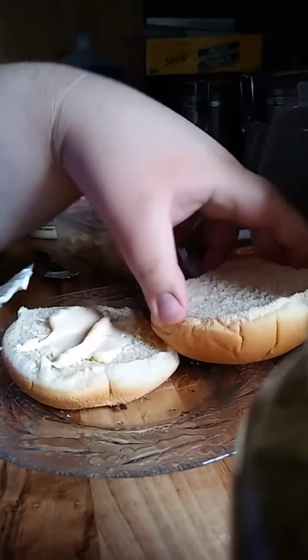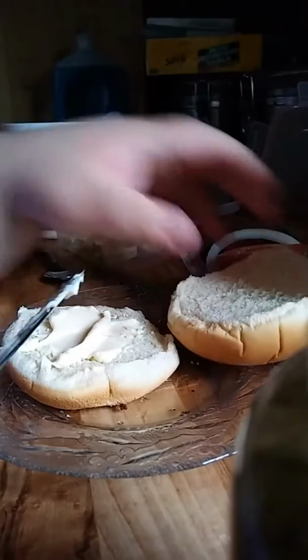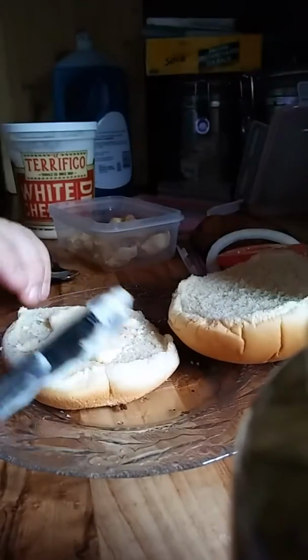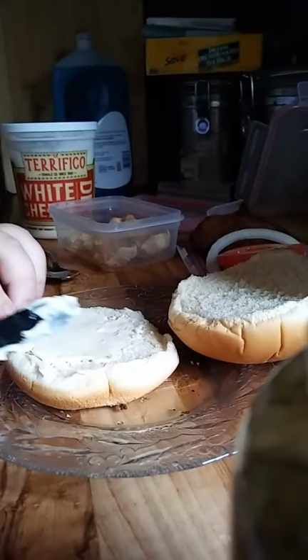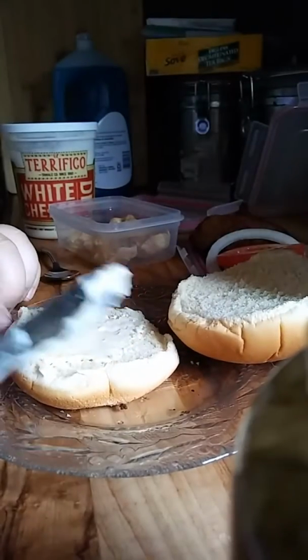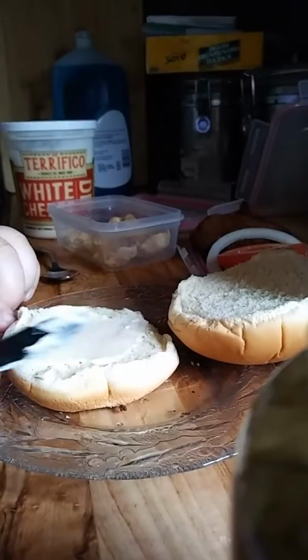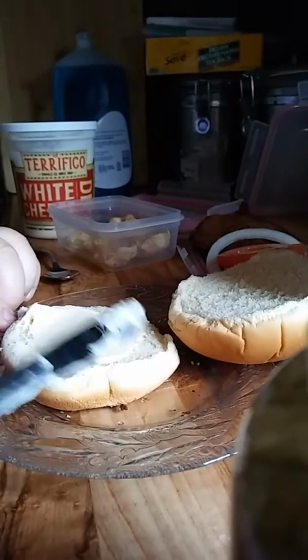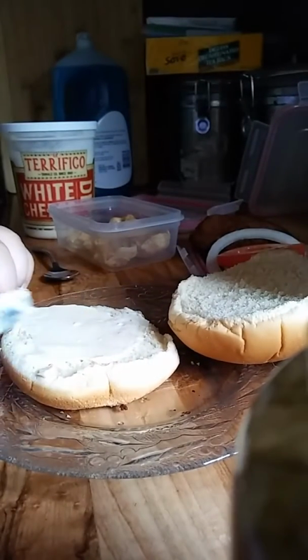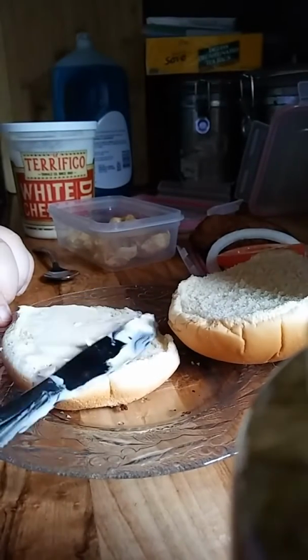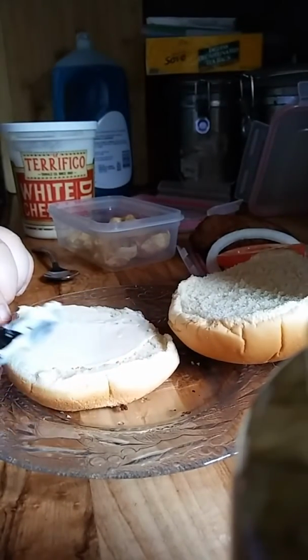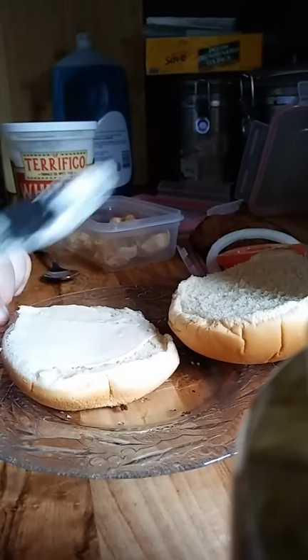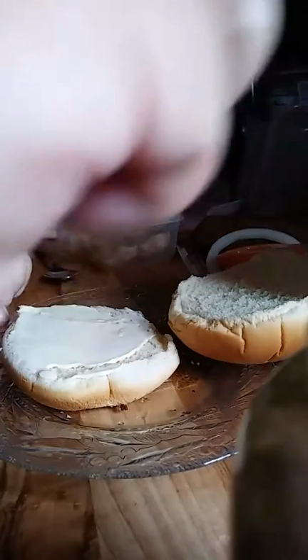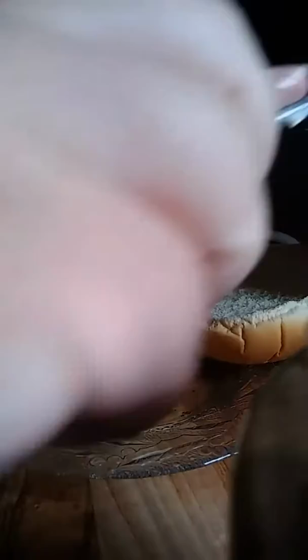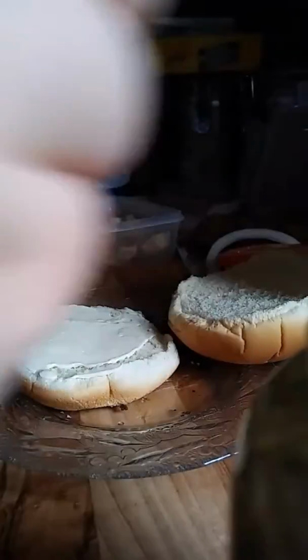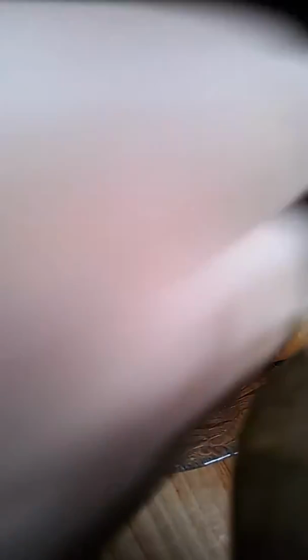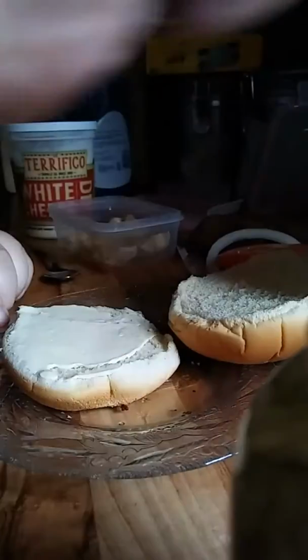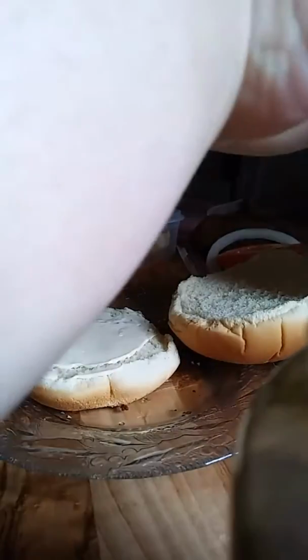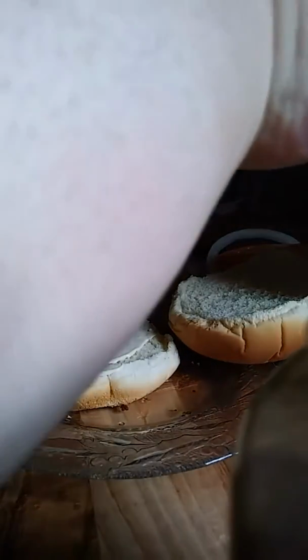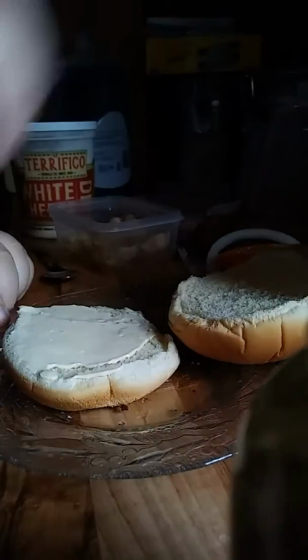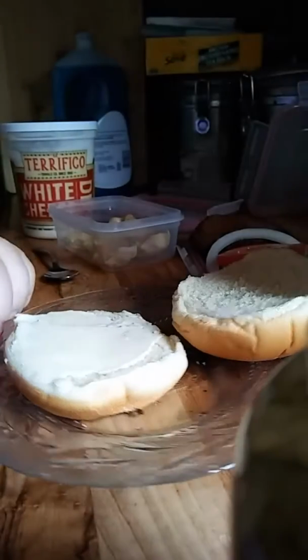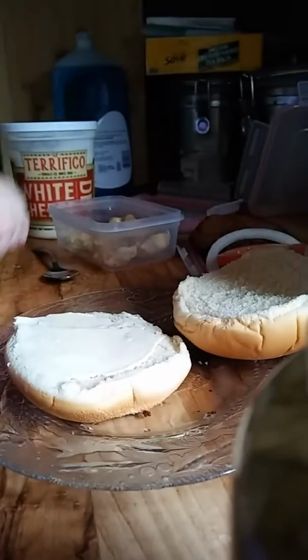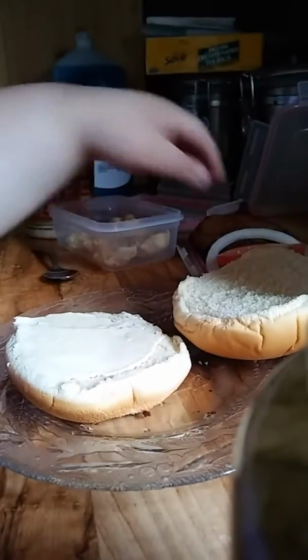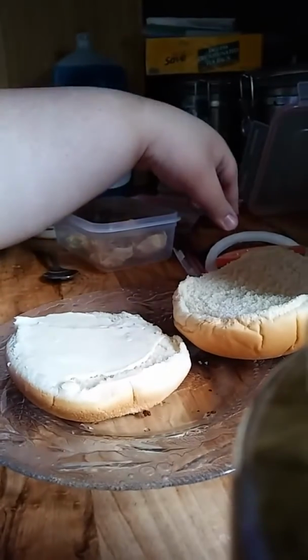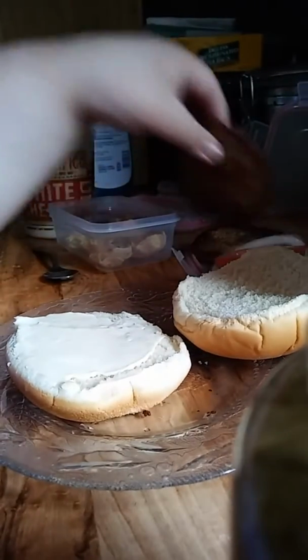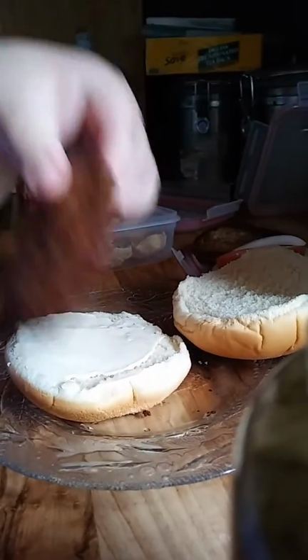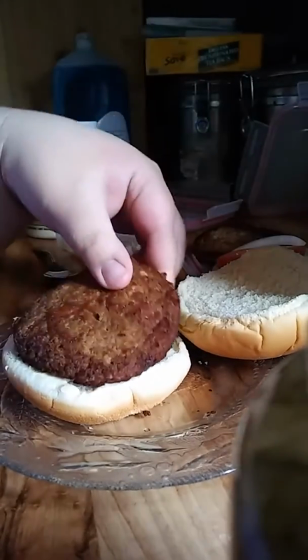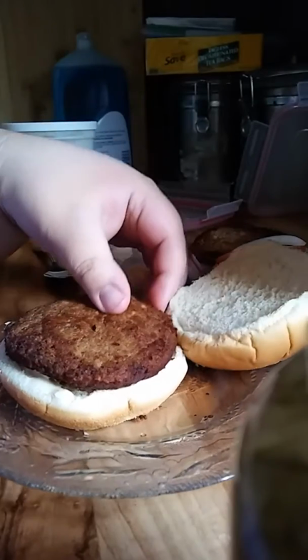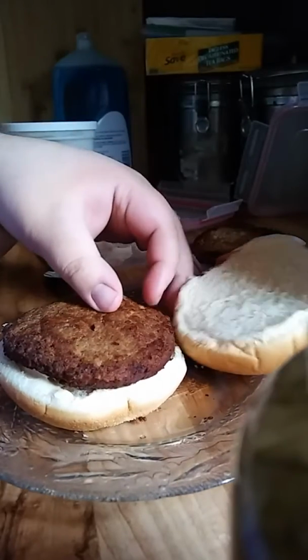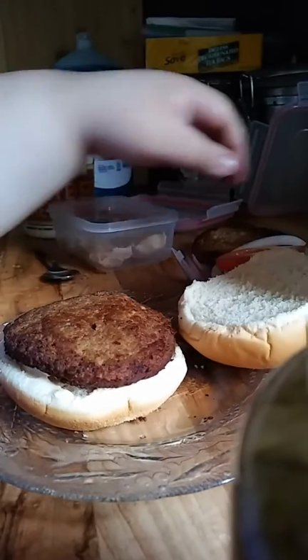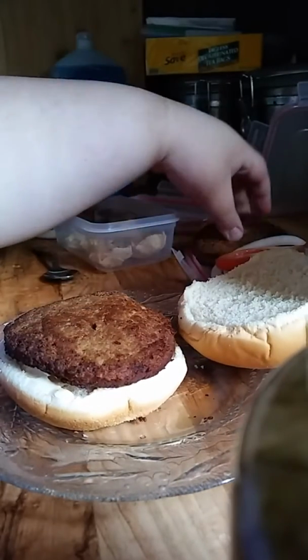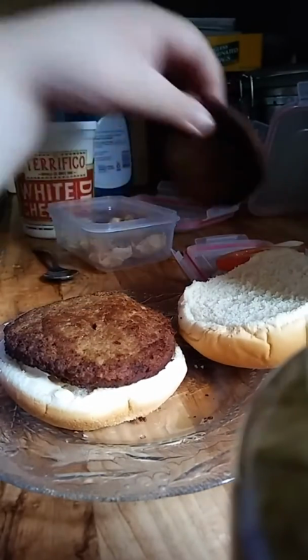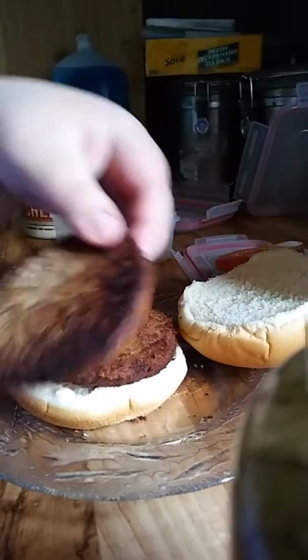Going to start off with some nice bun and mayonnaise. Let's get this going. Of course, we've got one patty, two patties.